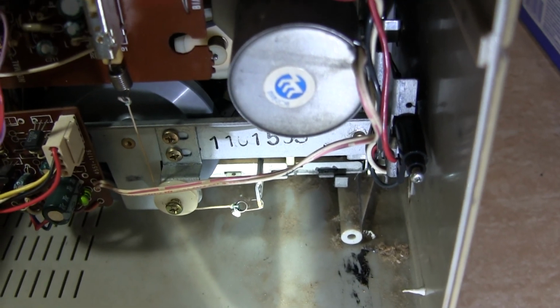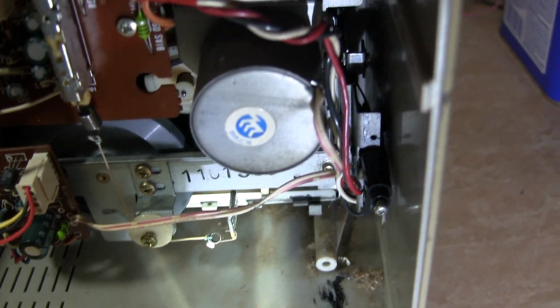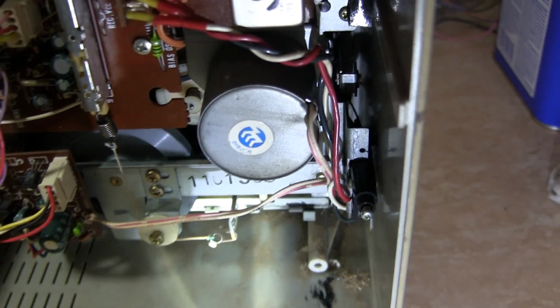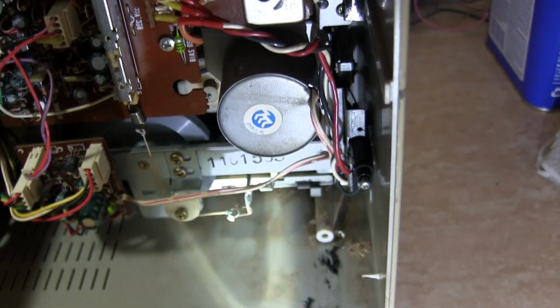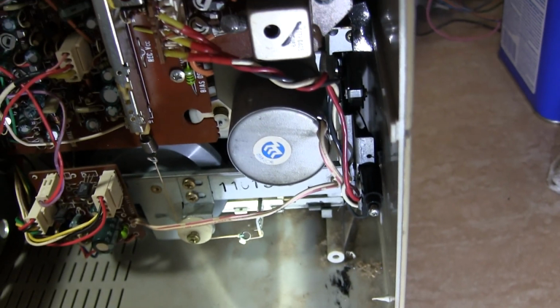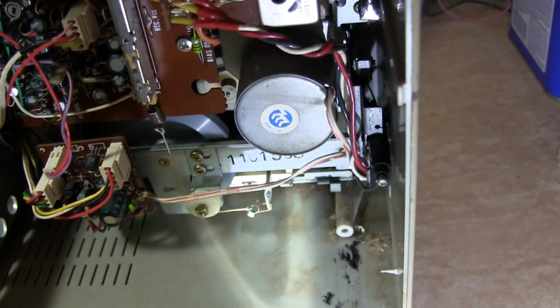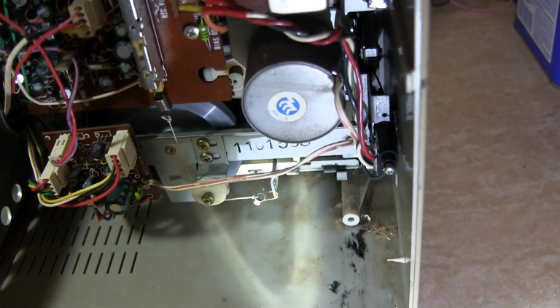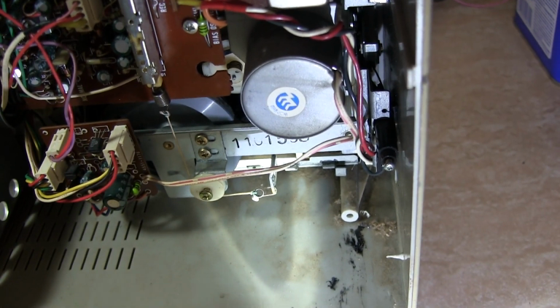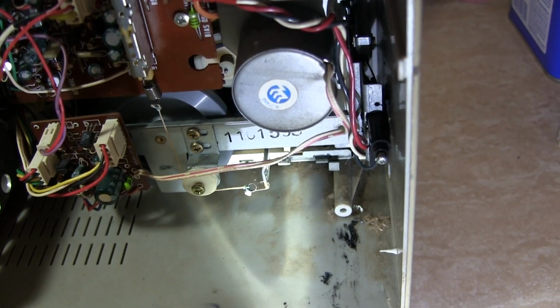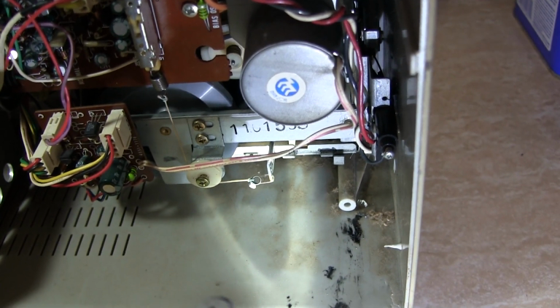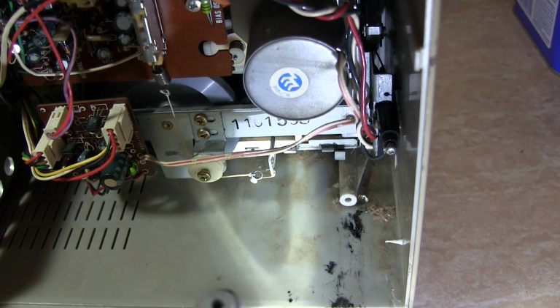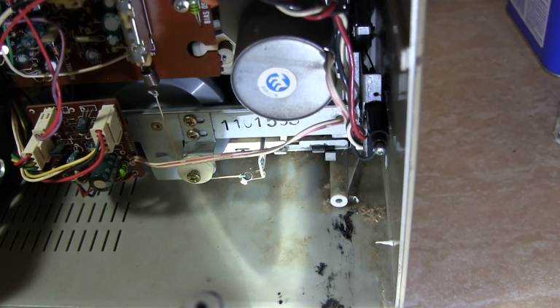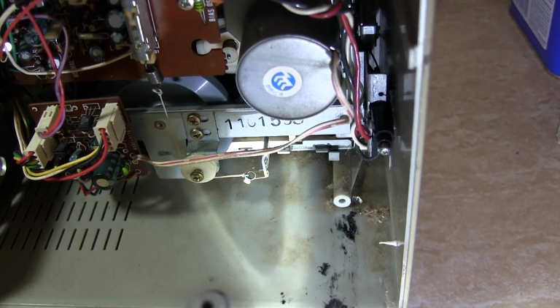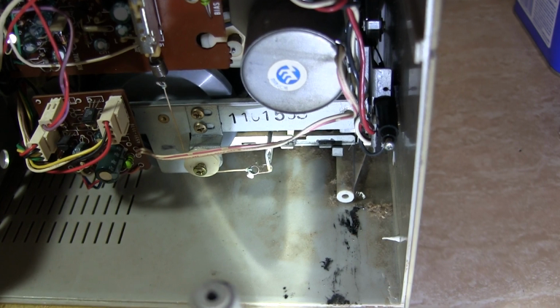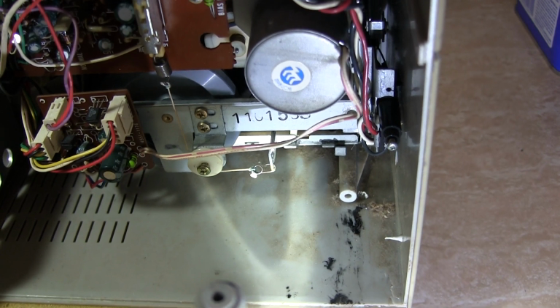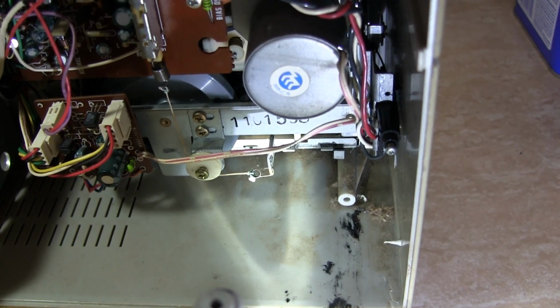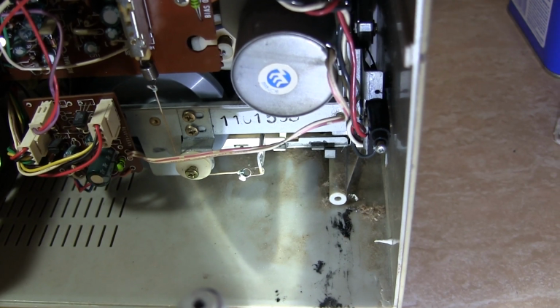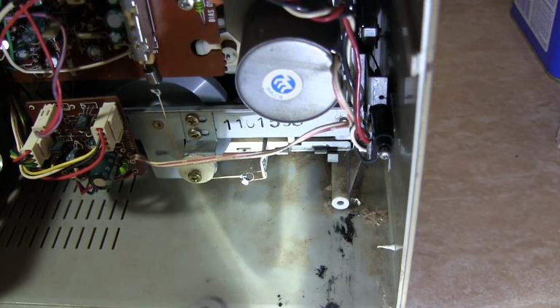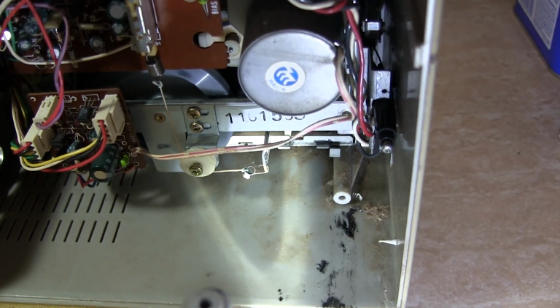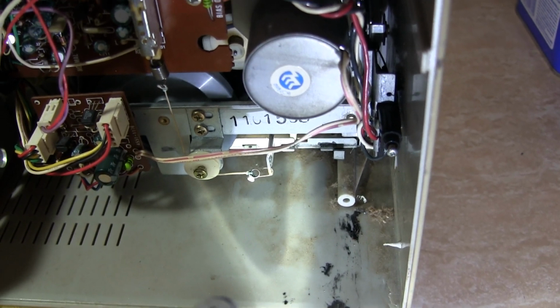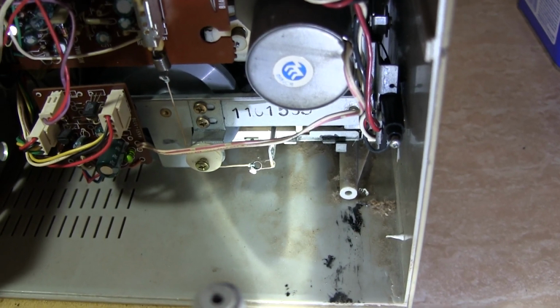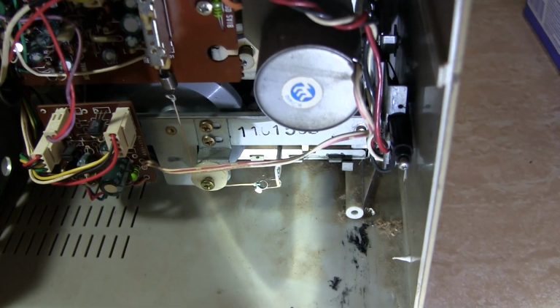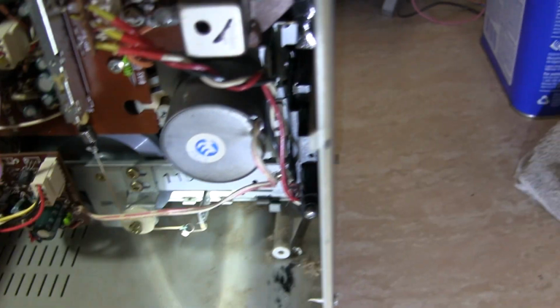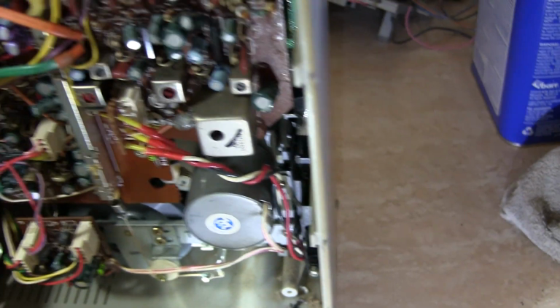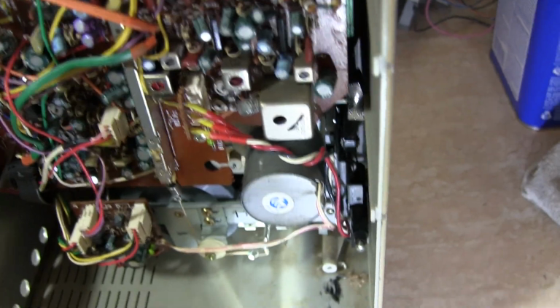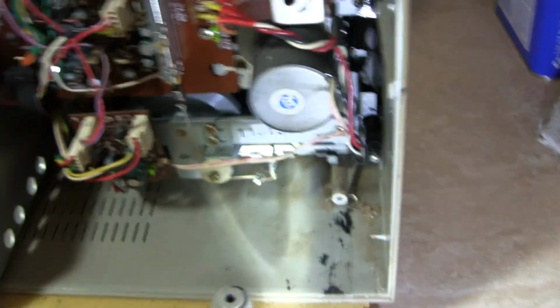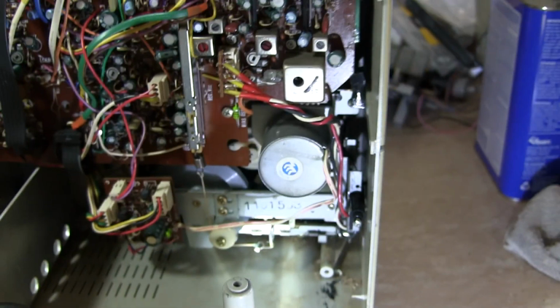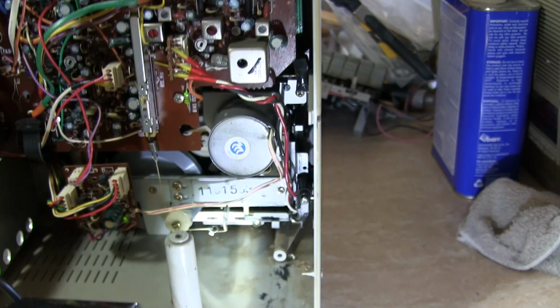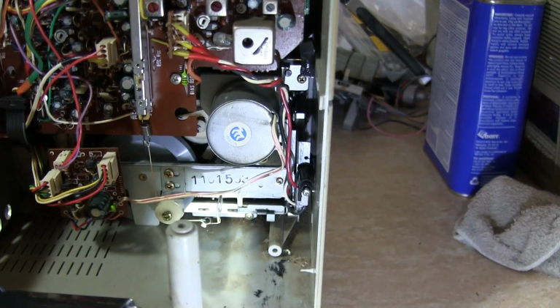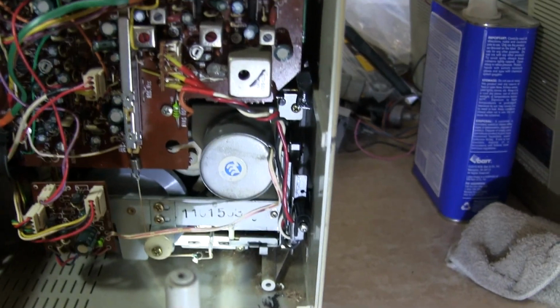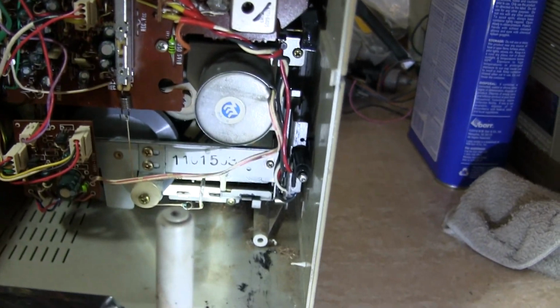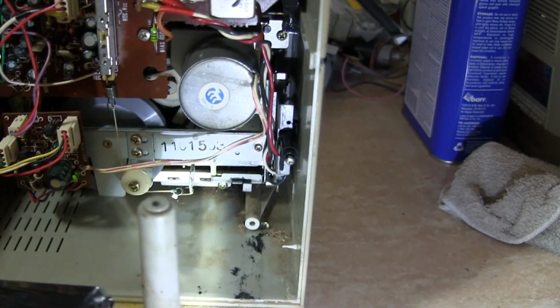So I don't know what I'm looking at, but I just want to show that there's a binding or something — something gummed up in there.